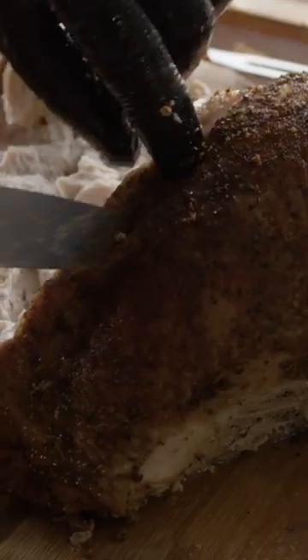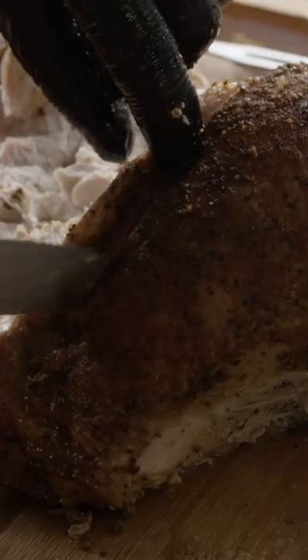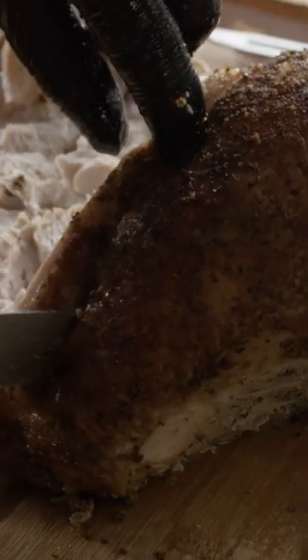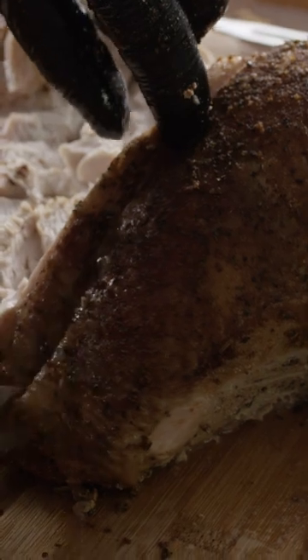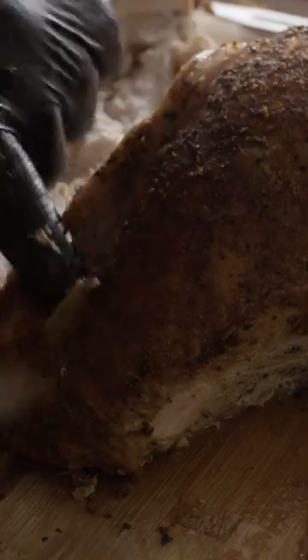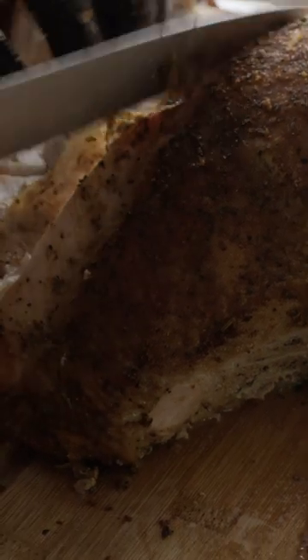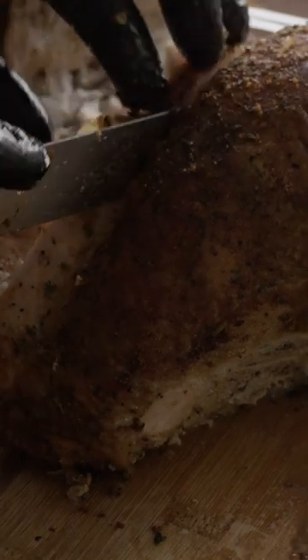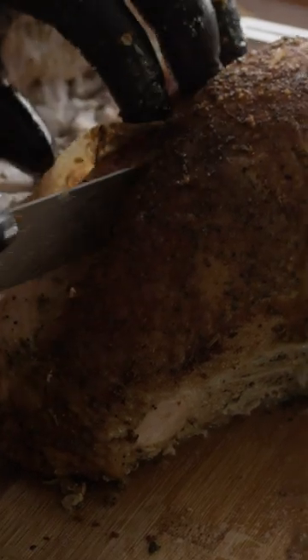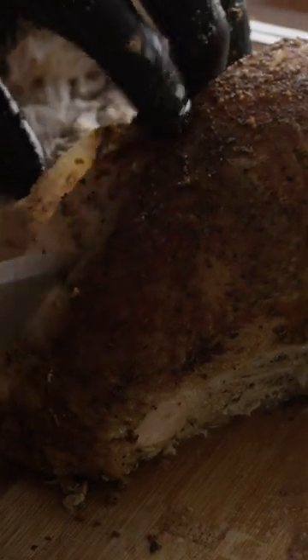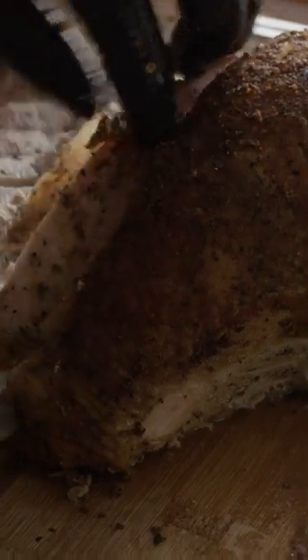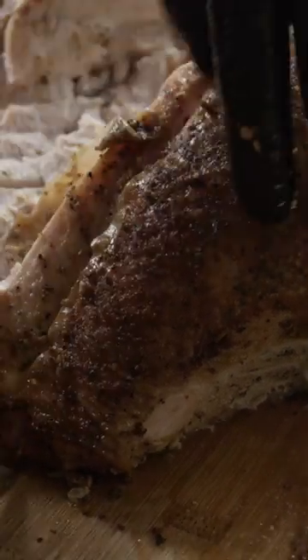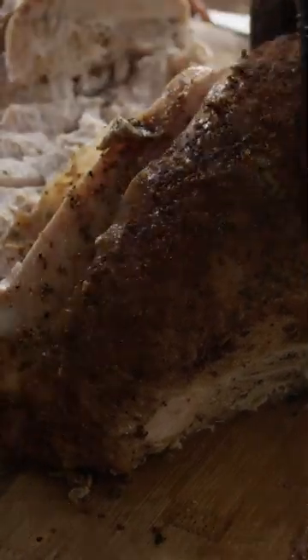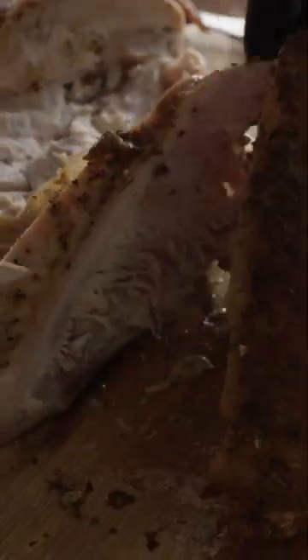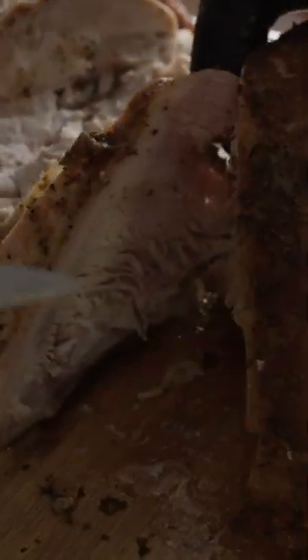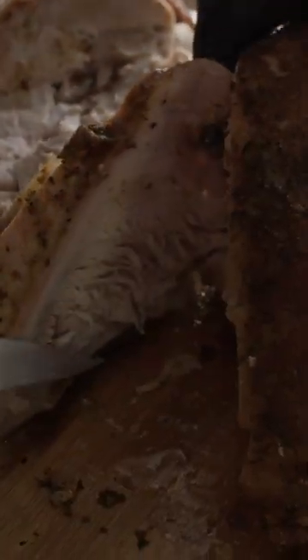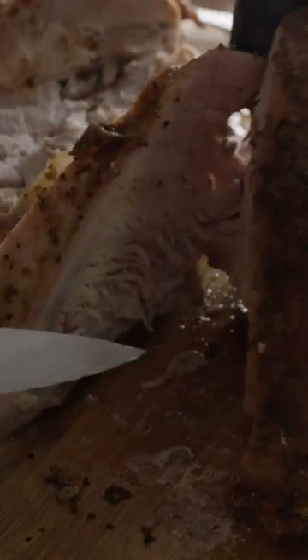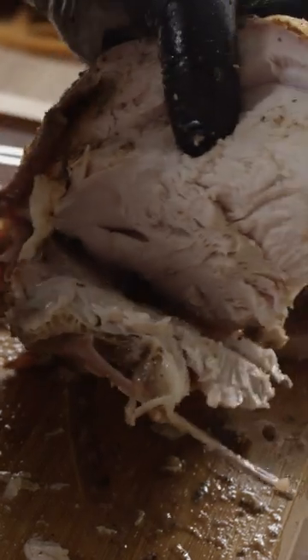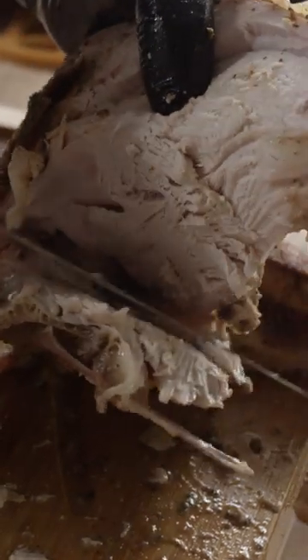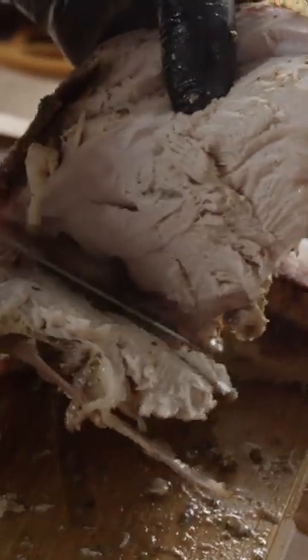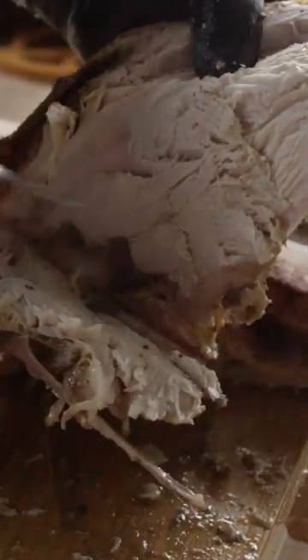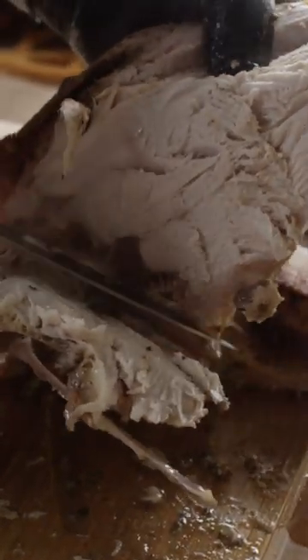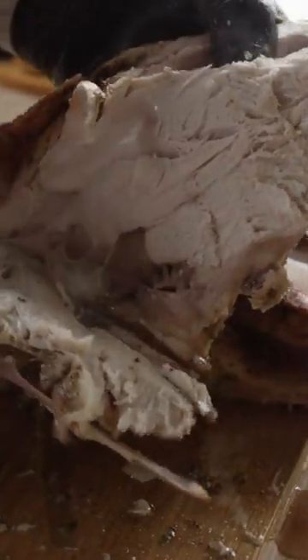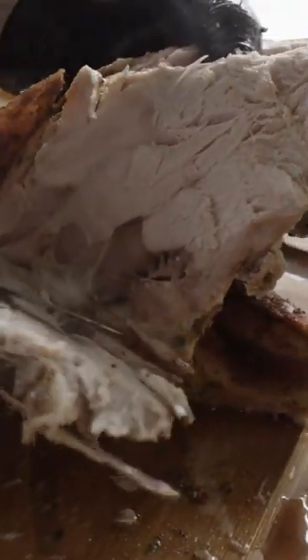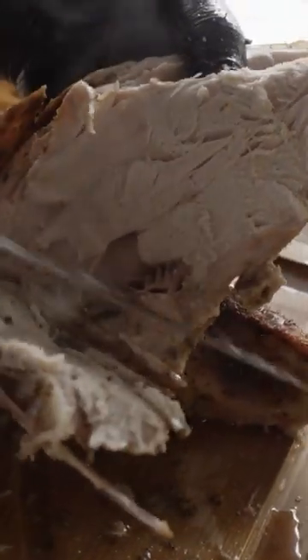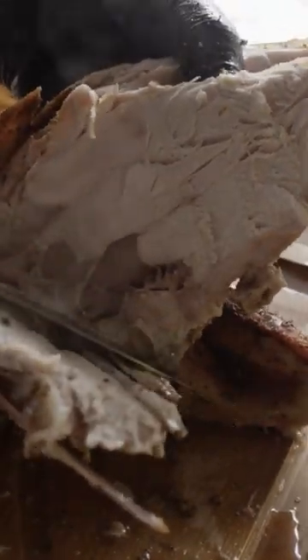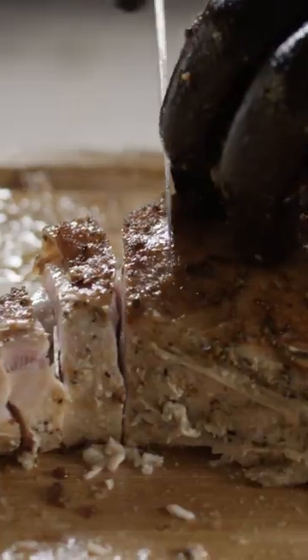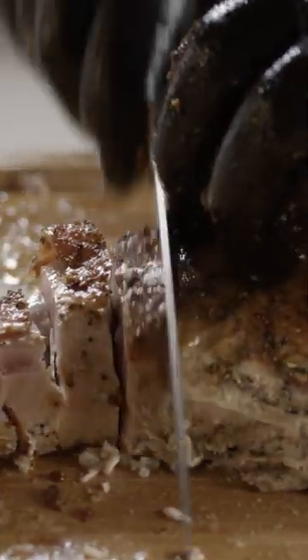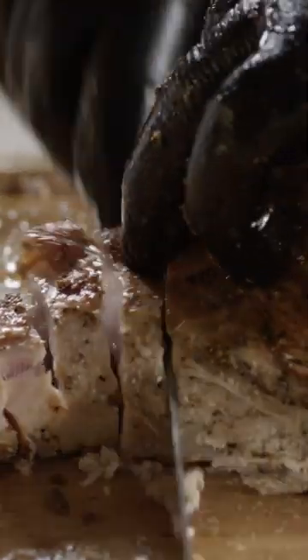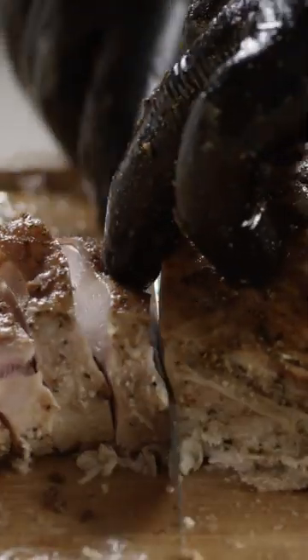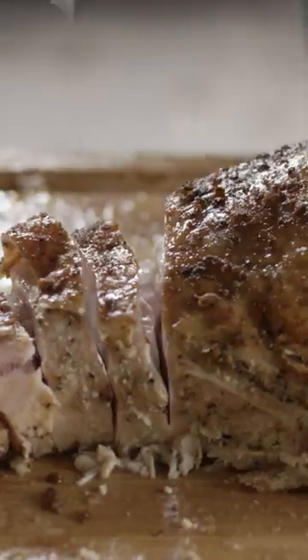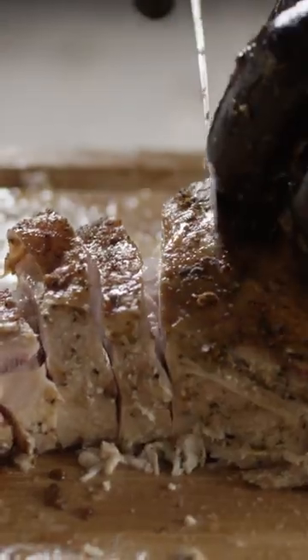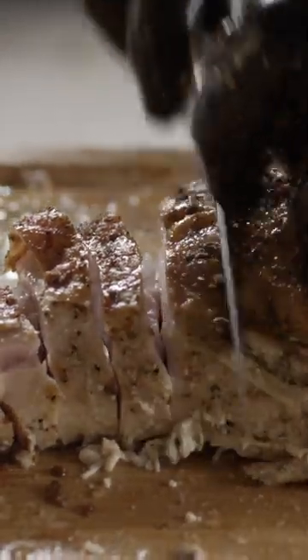While you certainly can carve the white meat right off the whole breast, I prefer to remove each of the breasts by slicing down alongside the breast bone, then following the curve along the ribs, essentially giving you a boneless breast which is super easy to slice and presents really well.